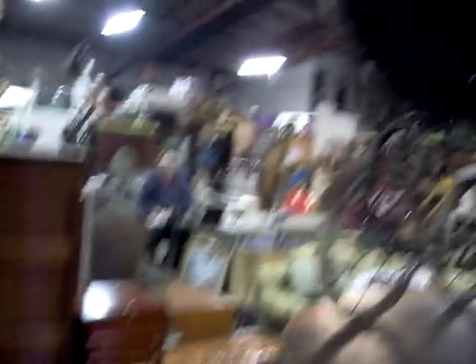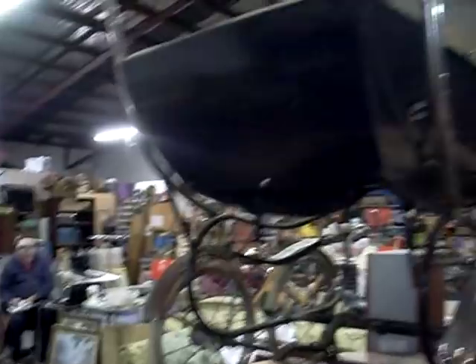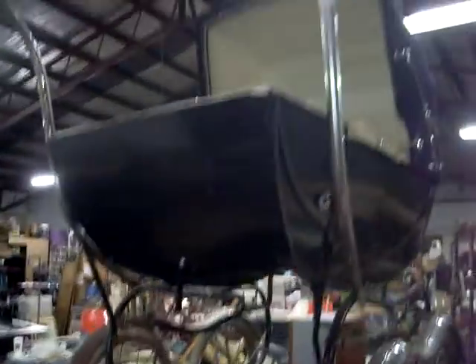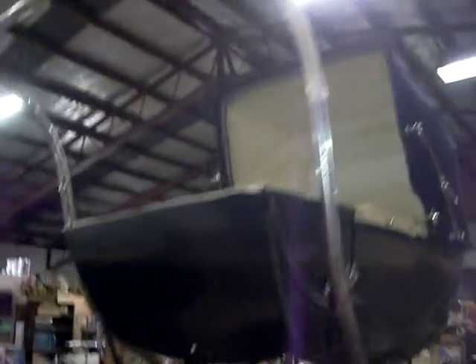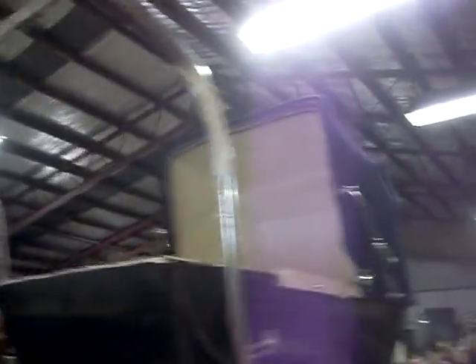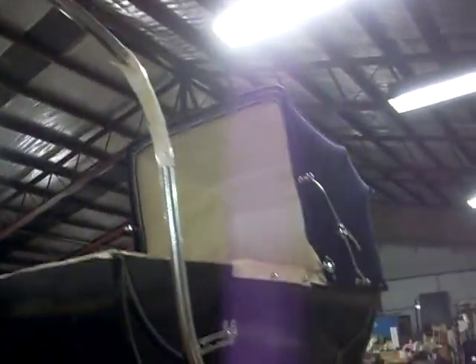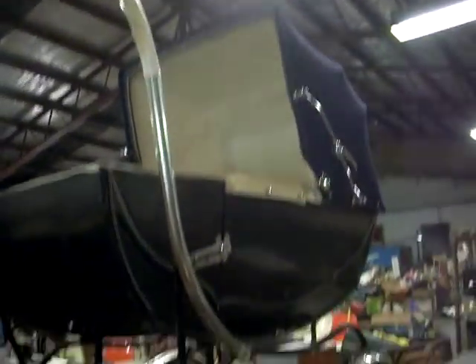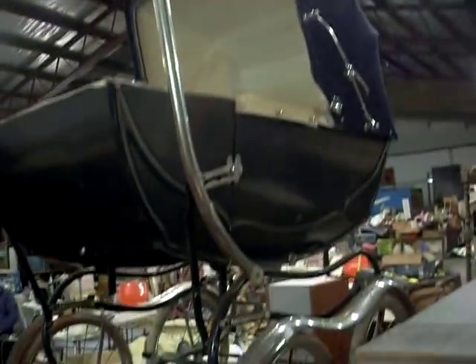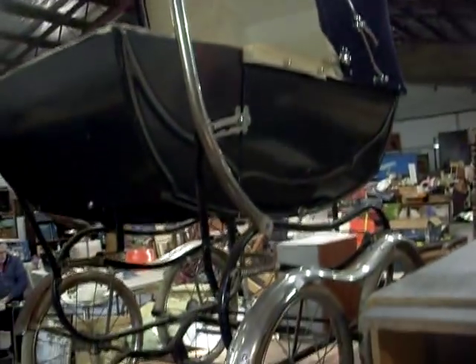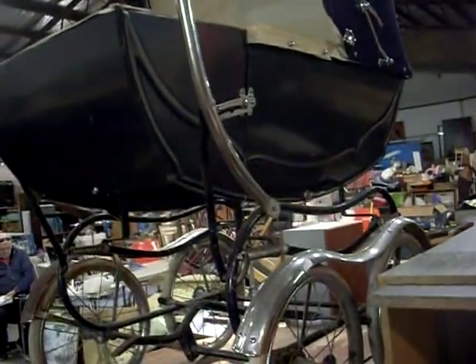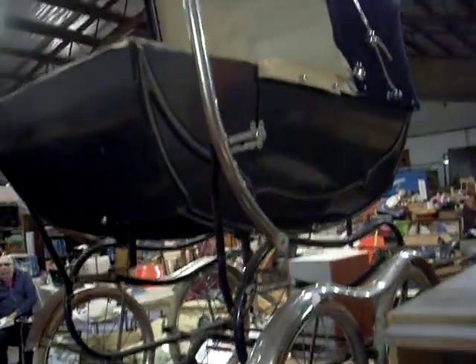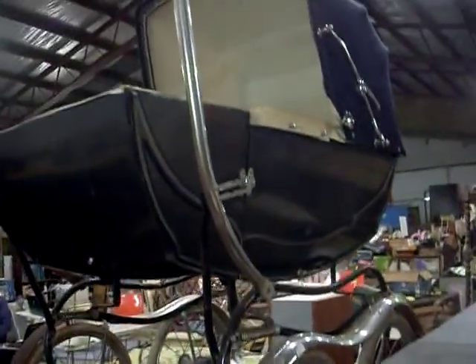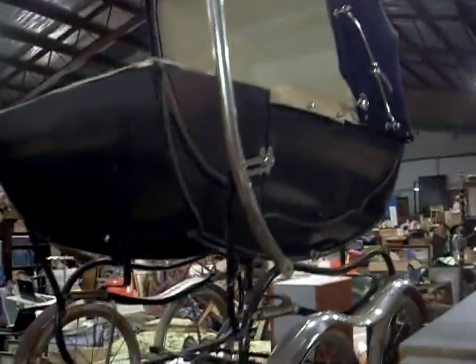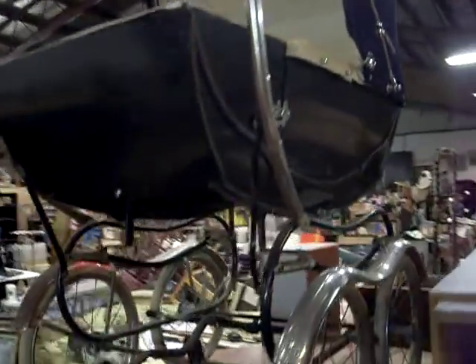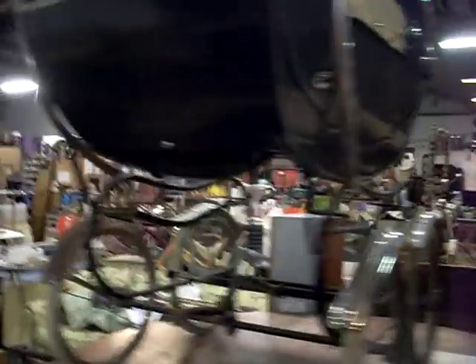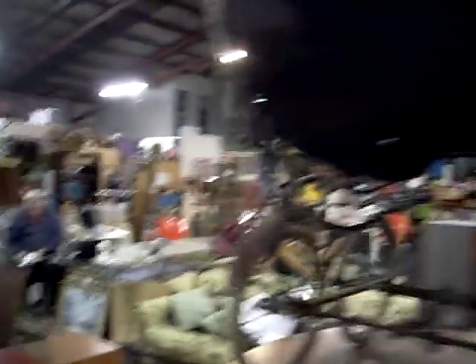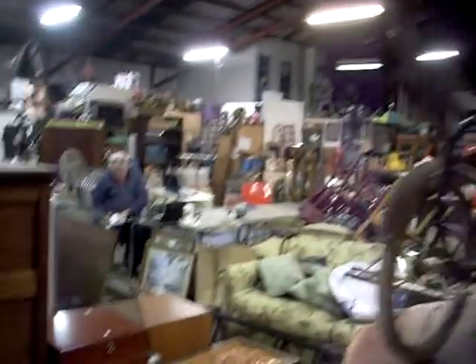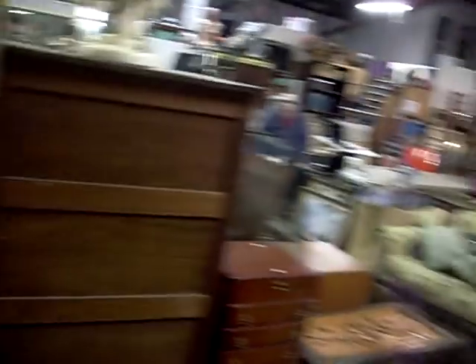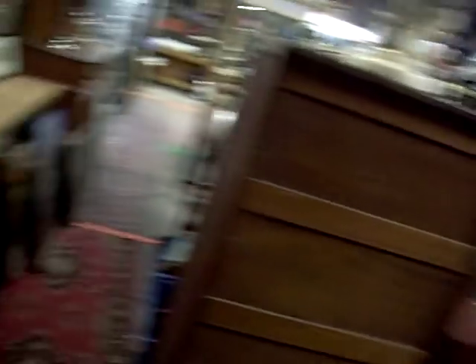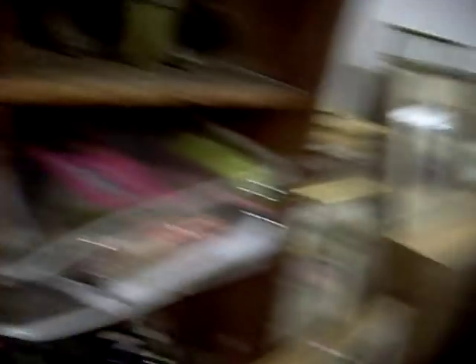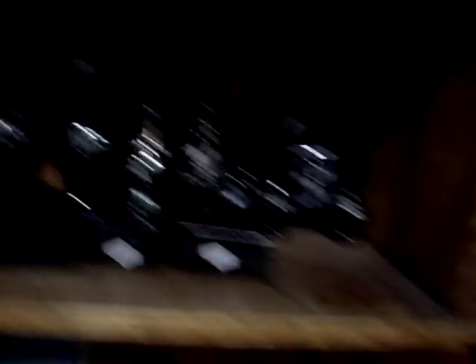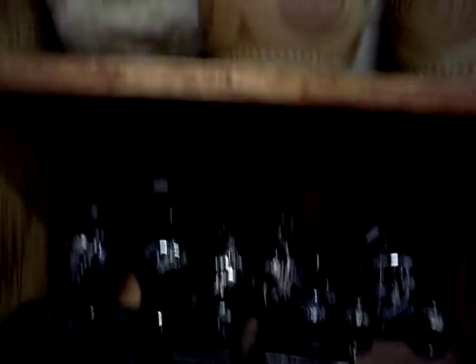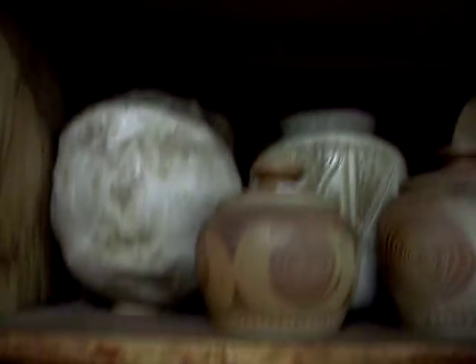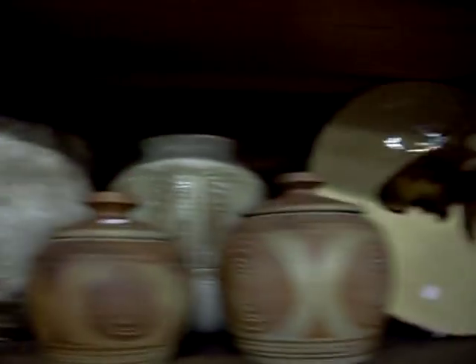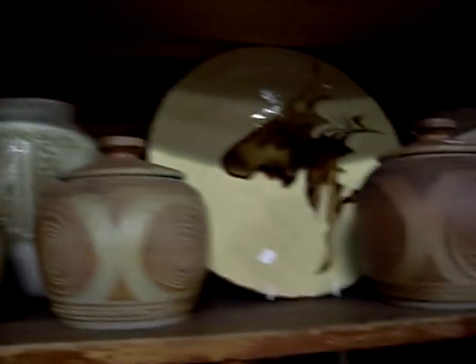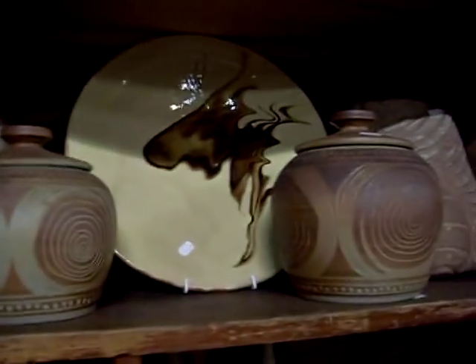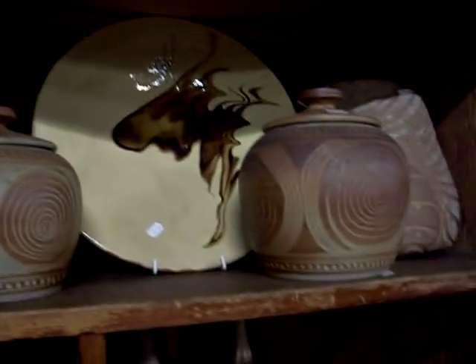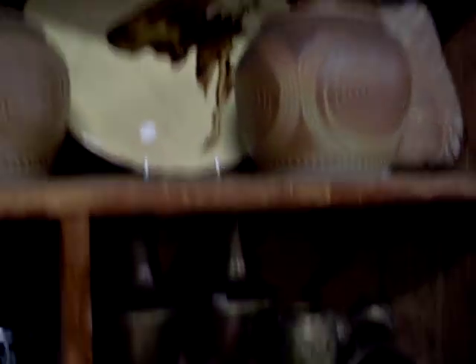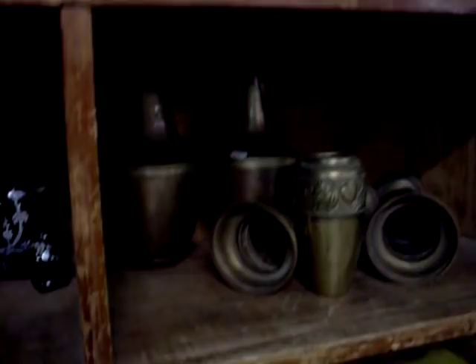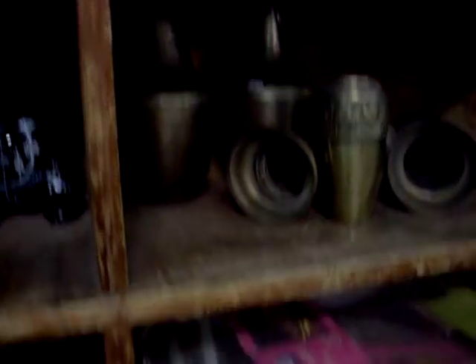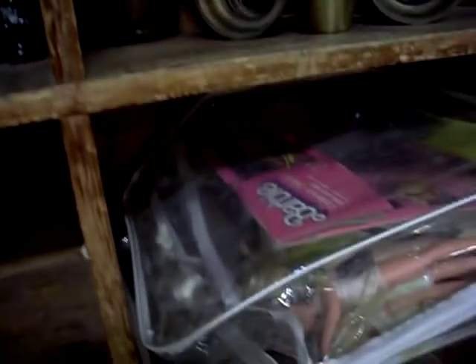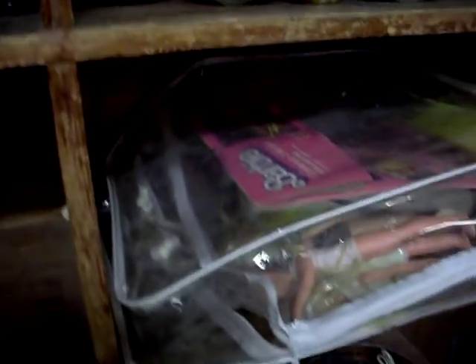Oh shit — the pram! There you go — massive big 1950s, 60s English made pram. More lacquerware. Big lot of pottery. Brassware. Old Barbie stuff.